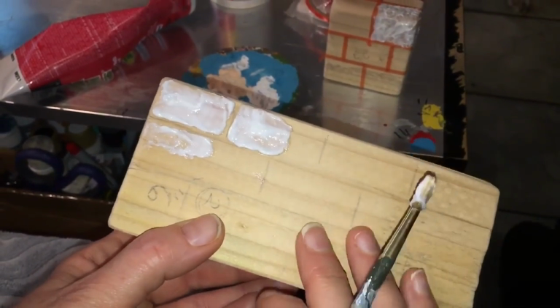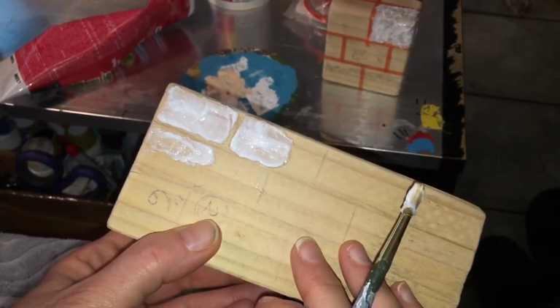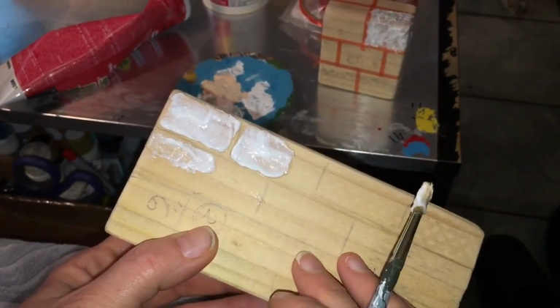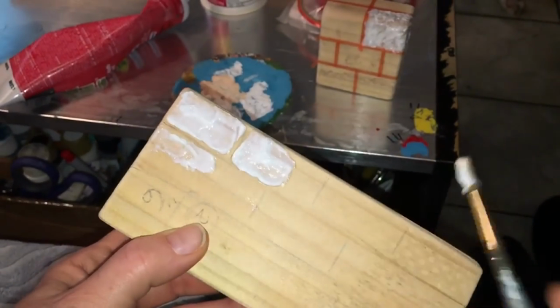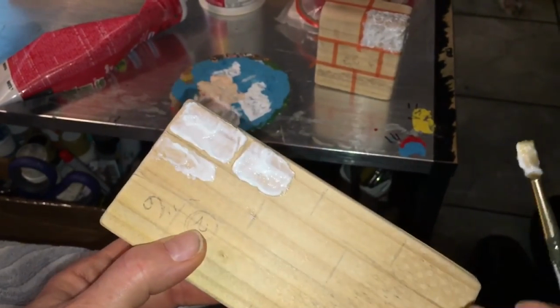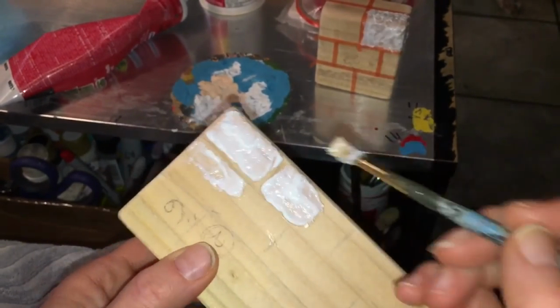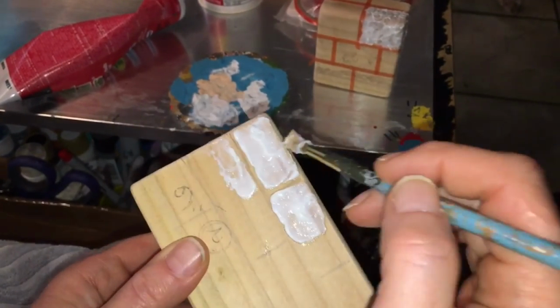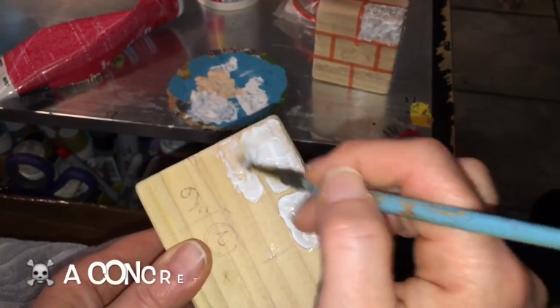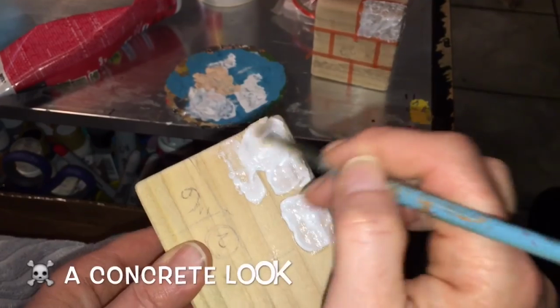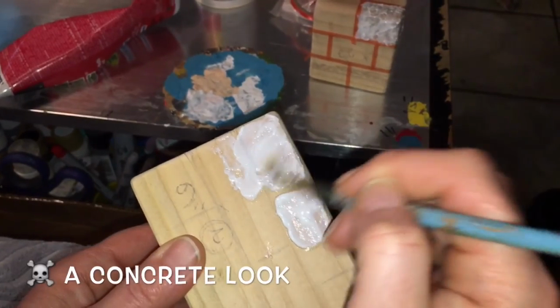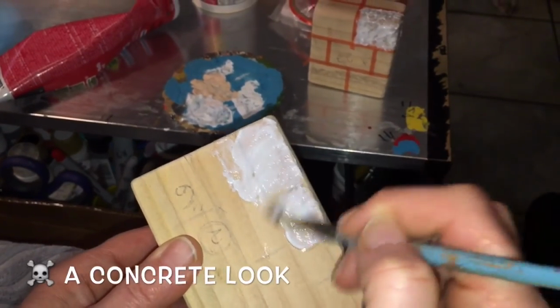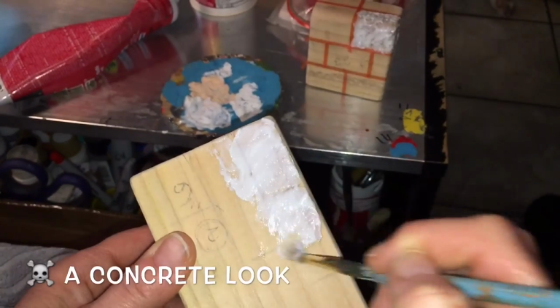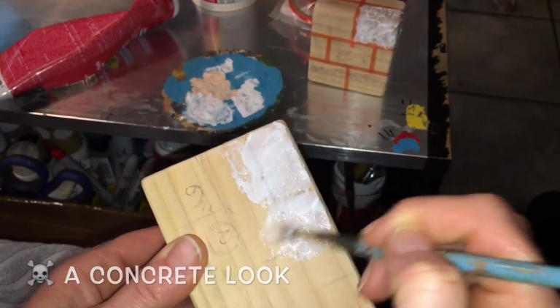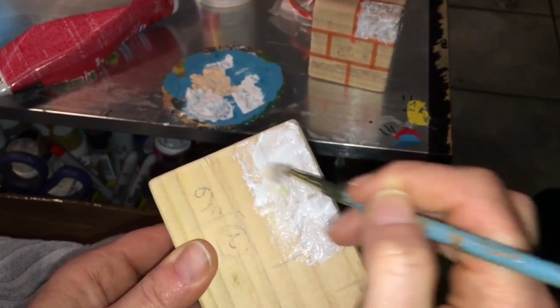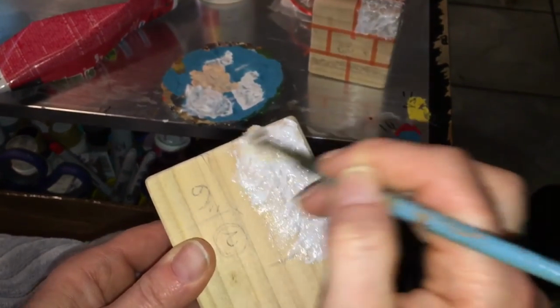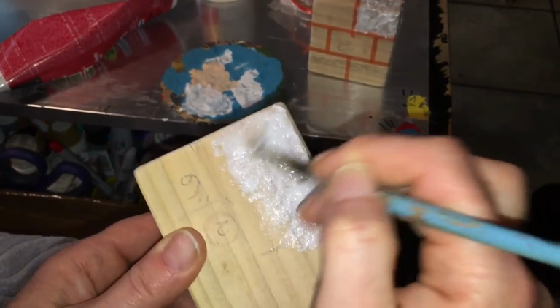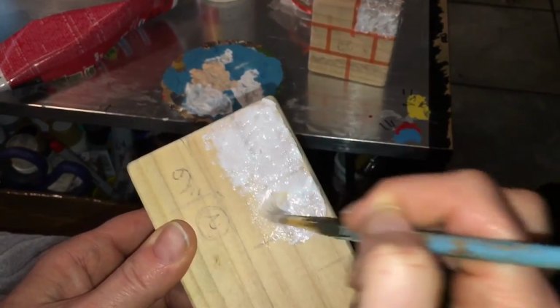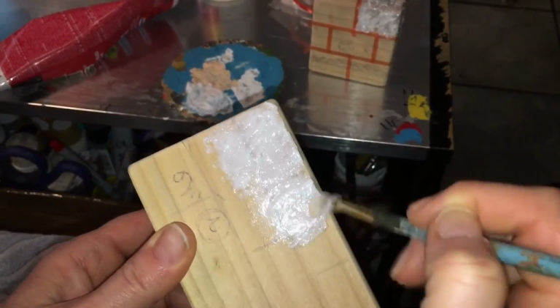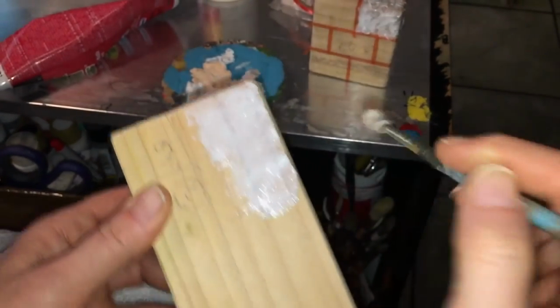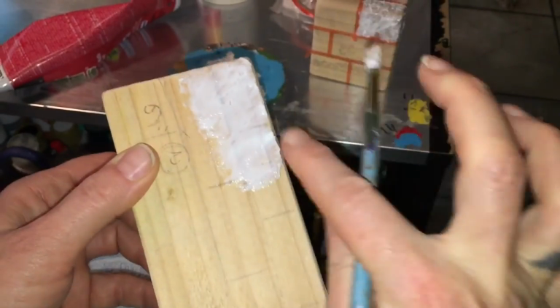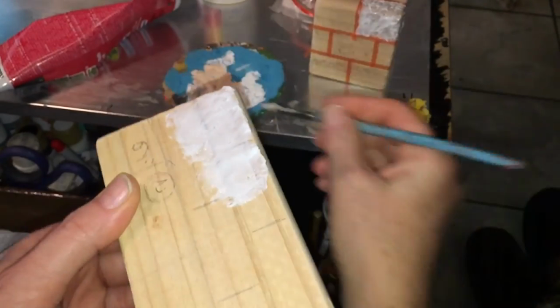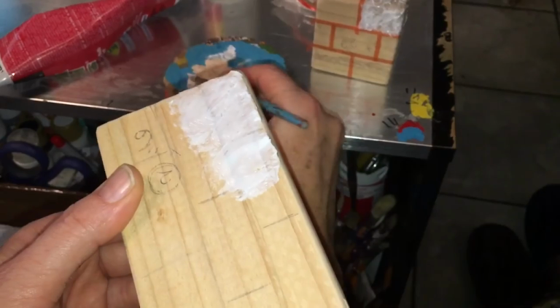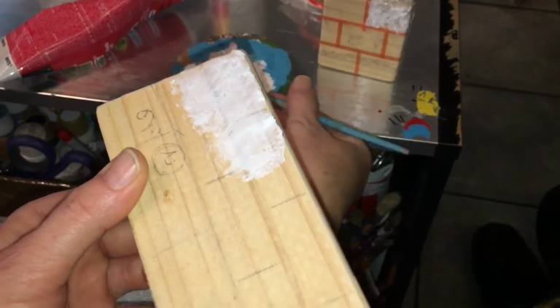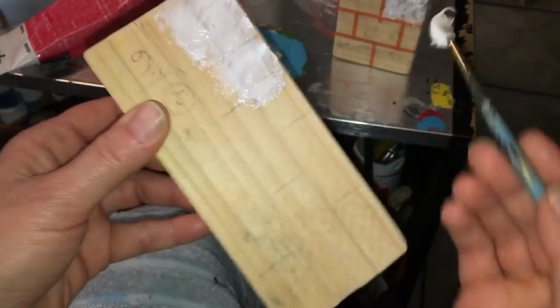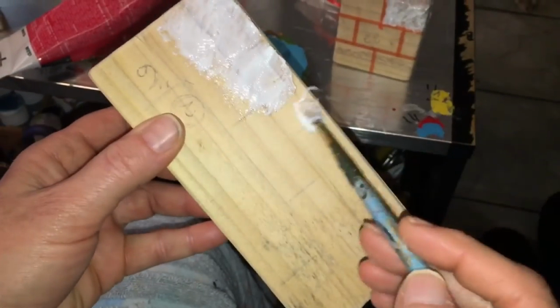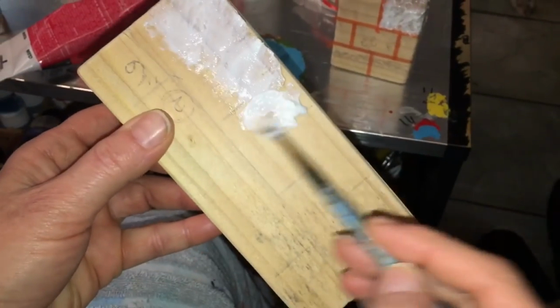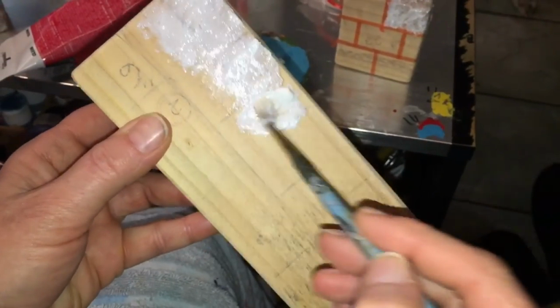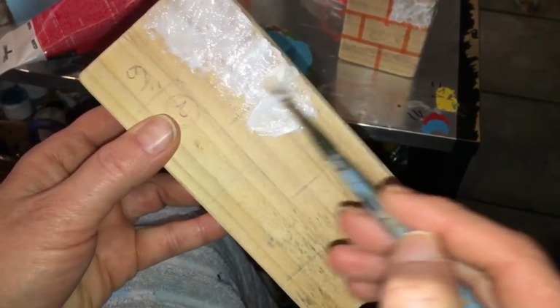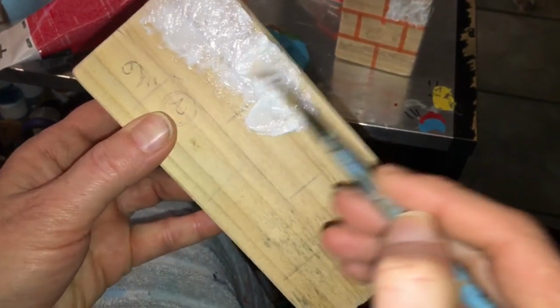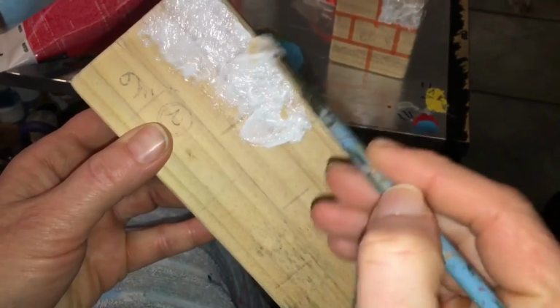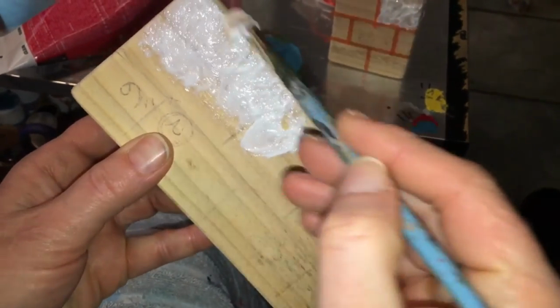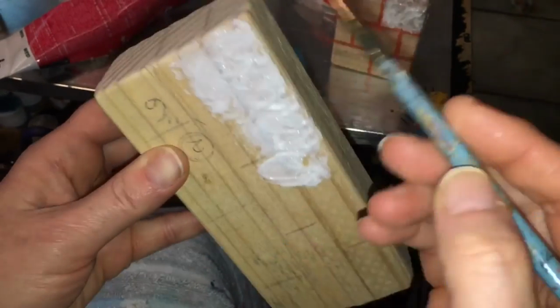Now that was an example. This one I'm going to do the simplest form ever: just use a brush and do whatever, put some on. You can use your finger — I've used my finger so much for those mortar lines.